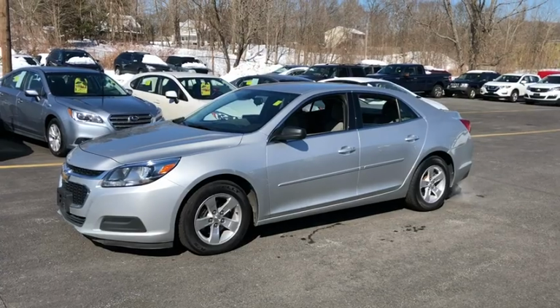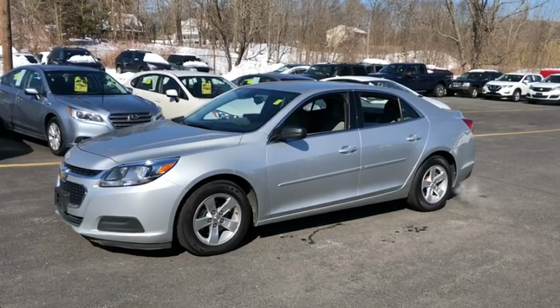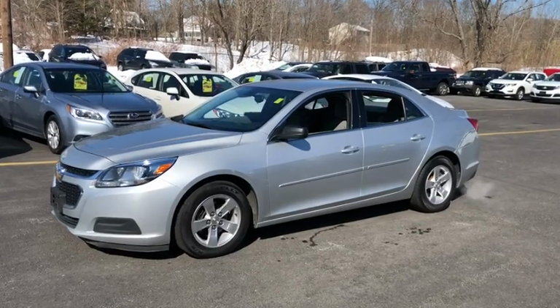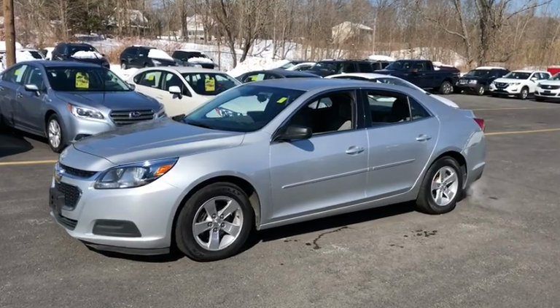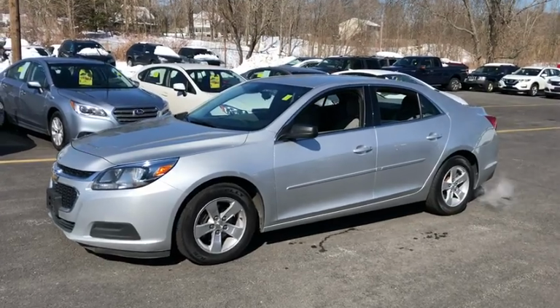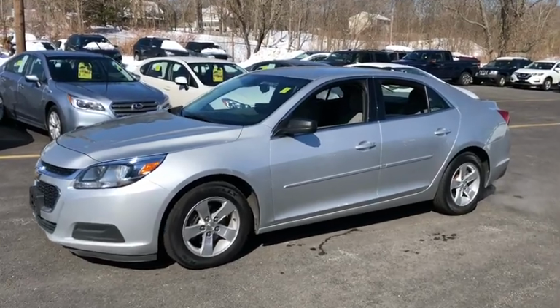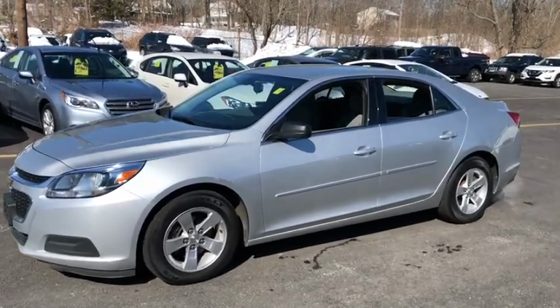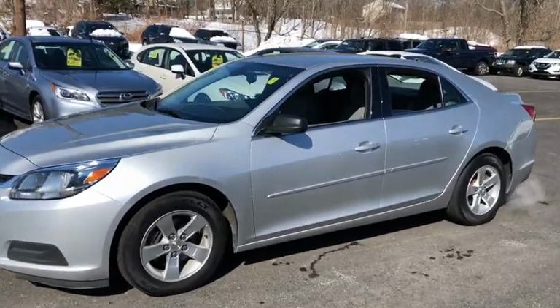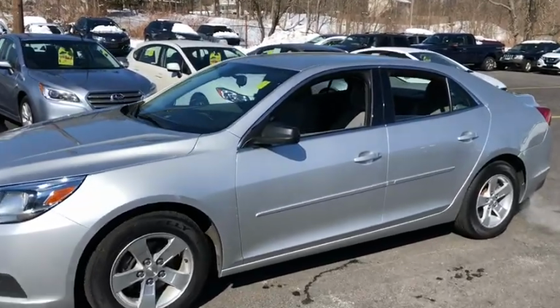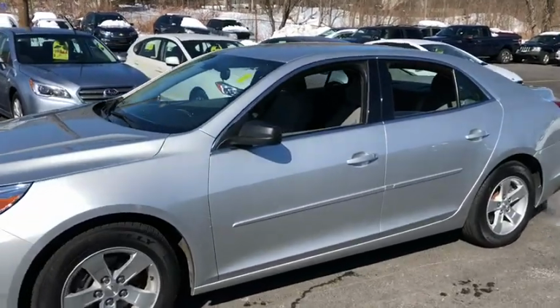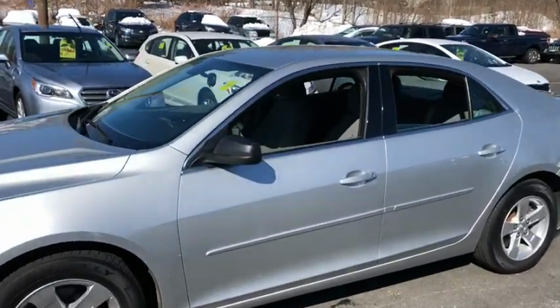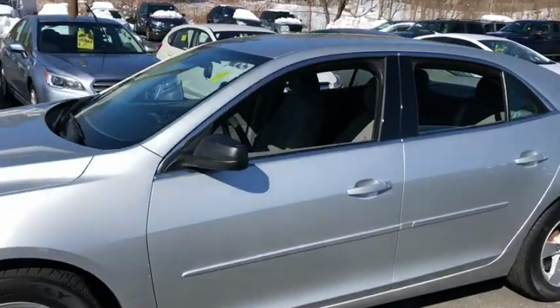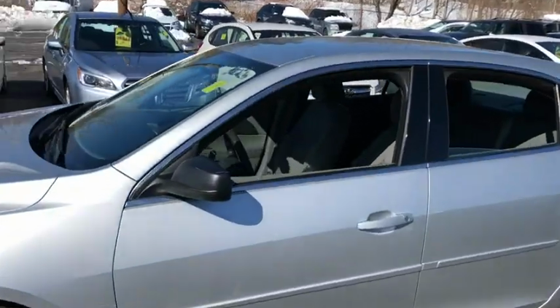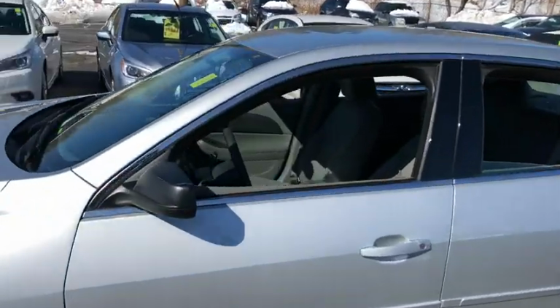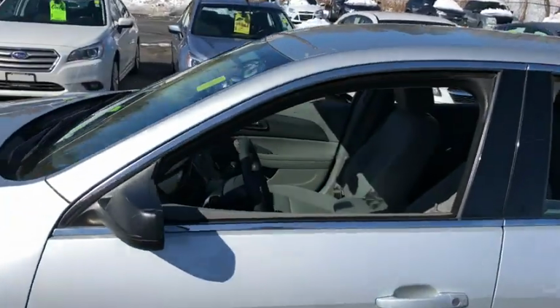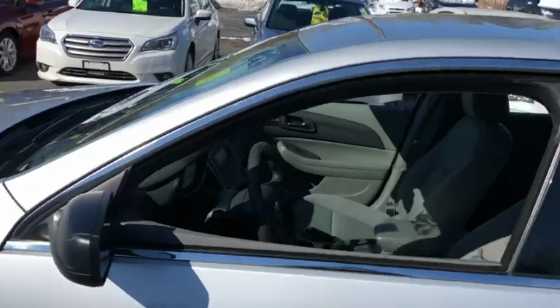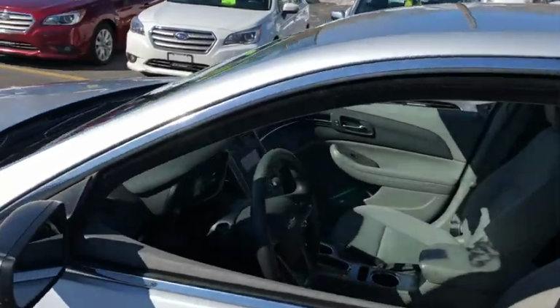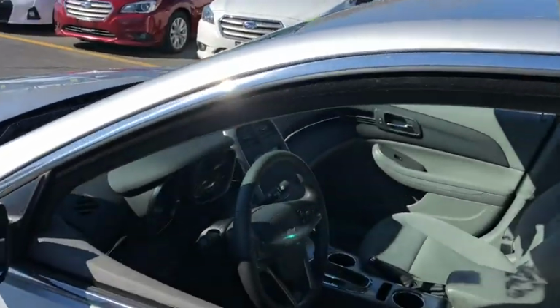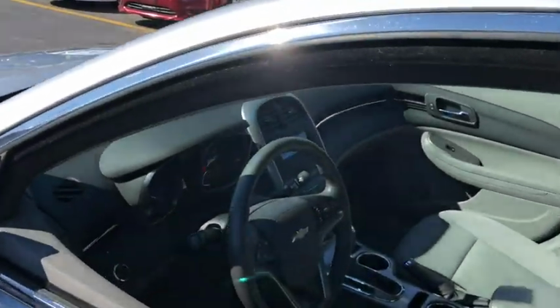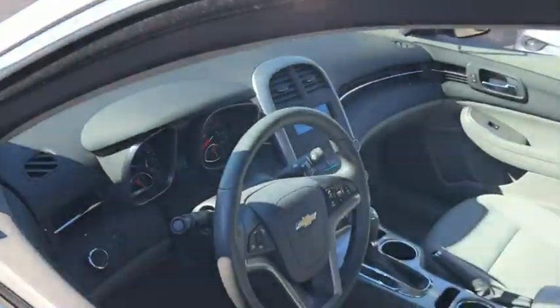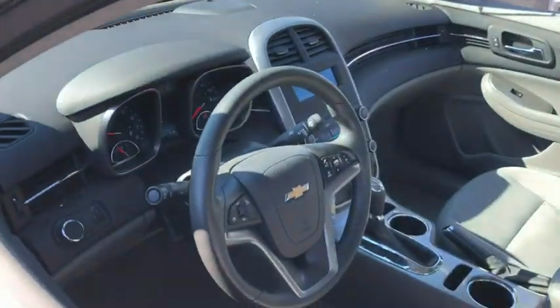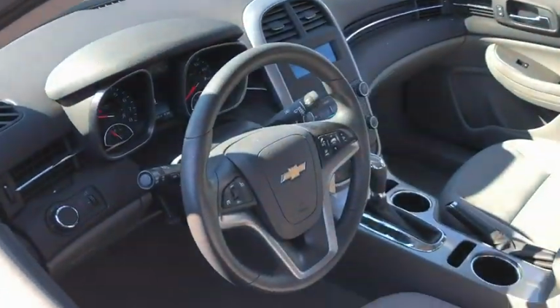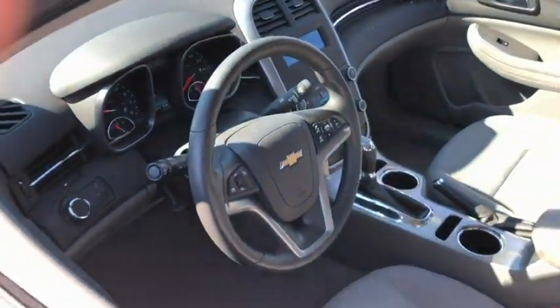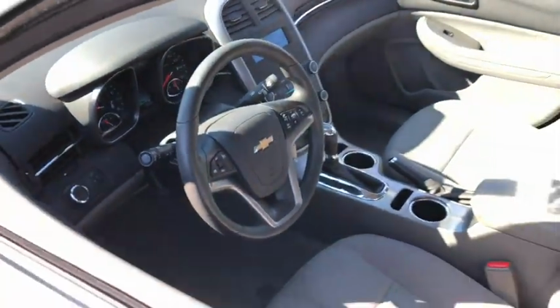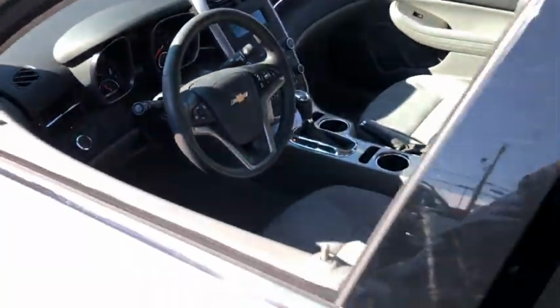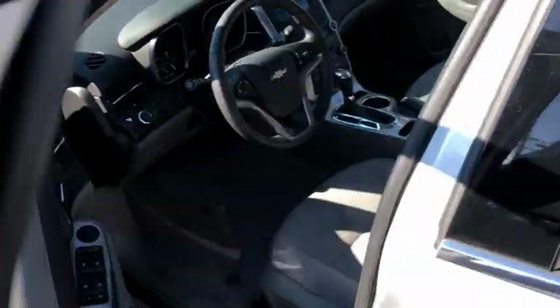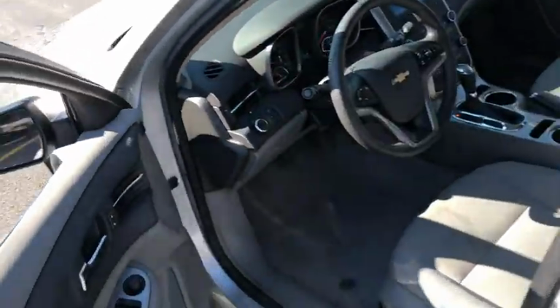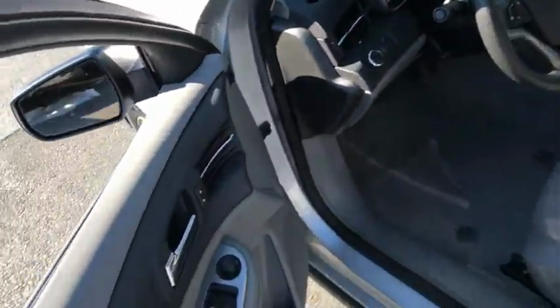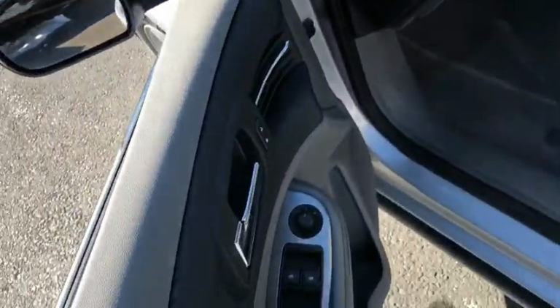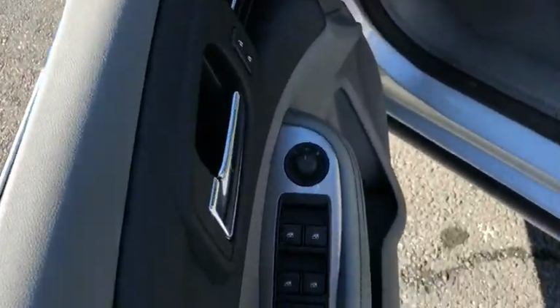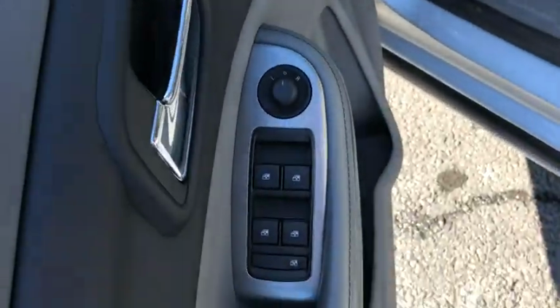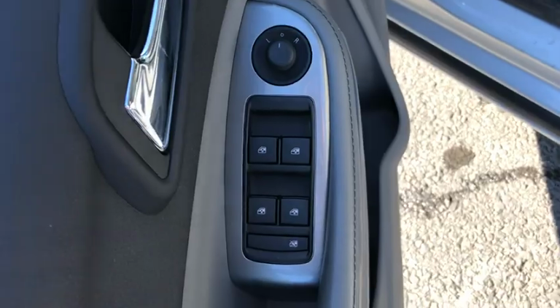Here are some of this vehicle's great options: traction control, stability control, Bluetooth, automatic transmission, power steering, front wheel drive, cruise control, compass.